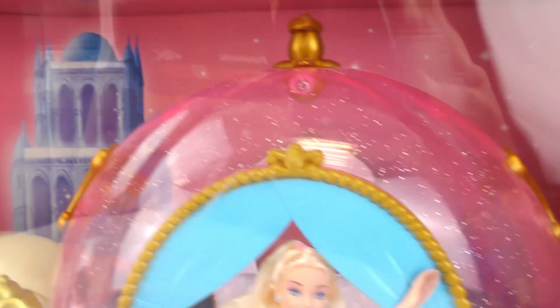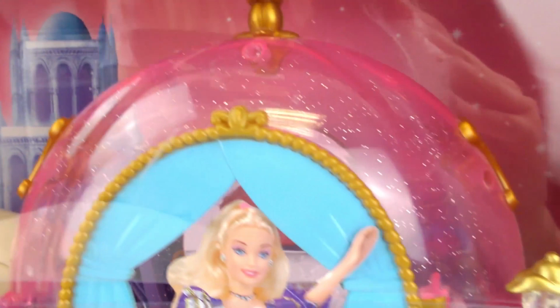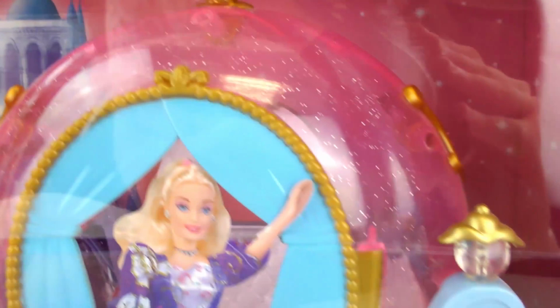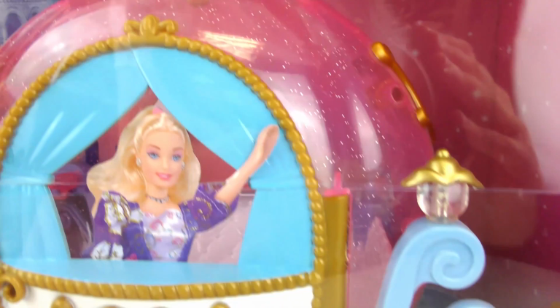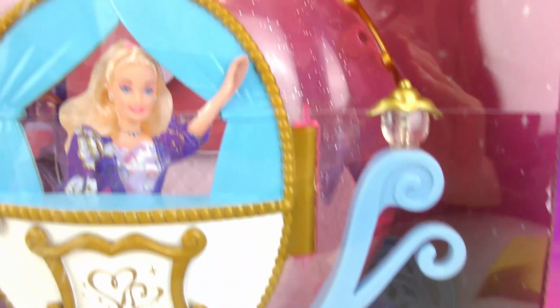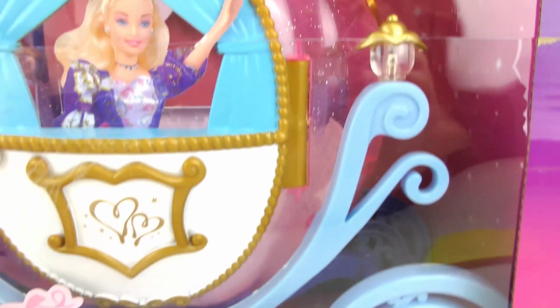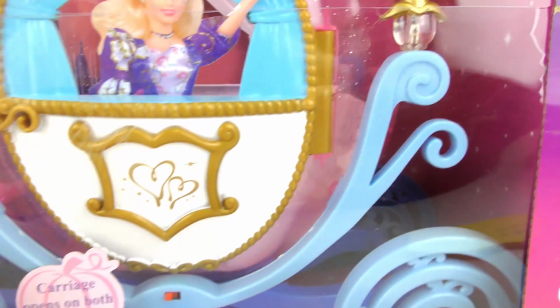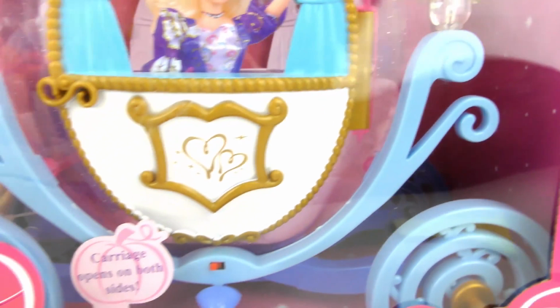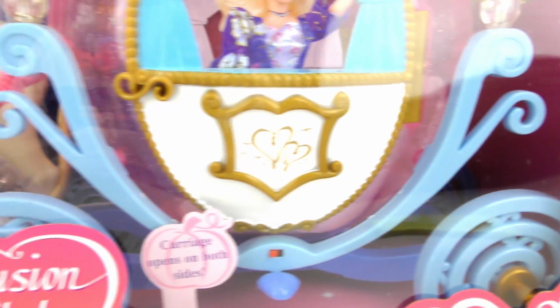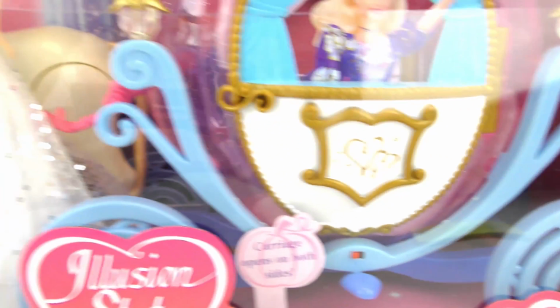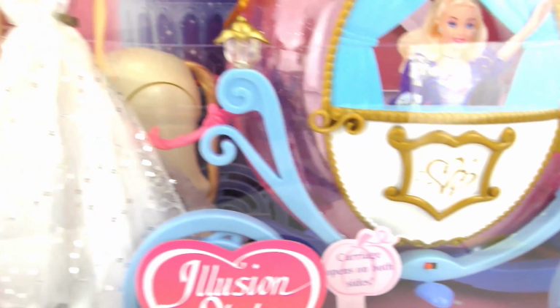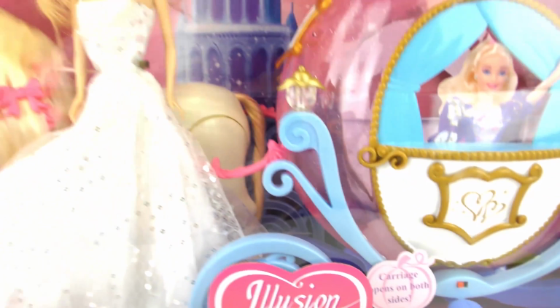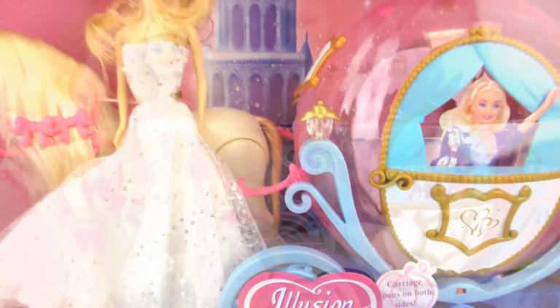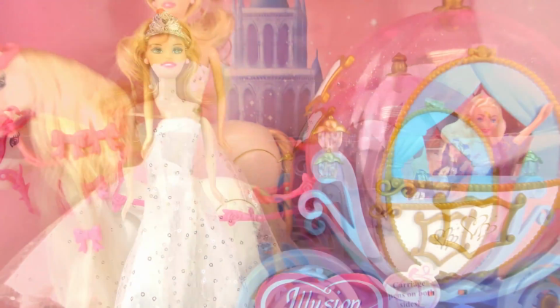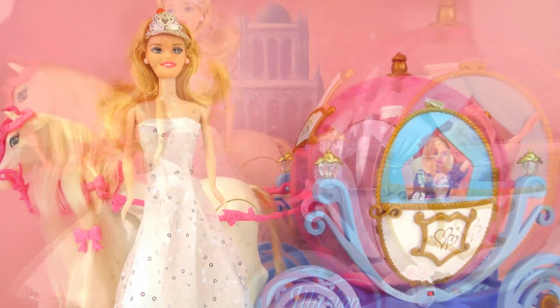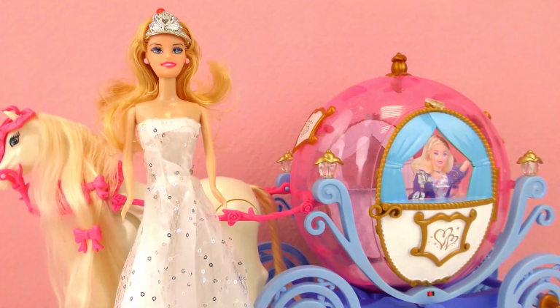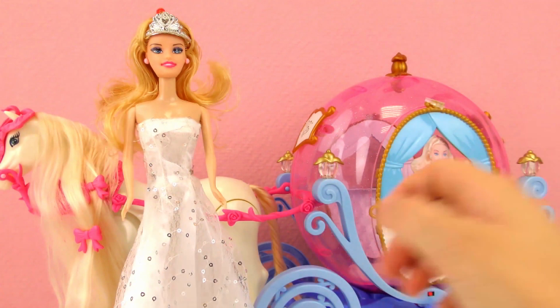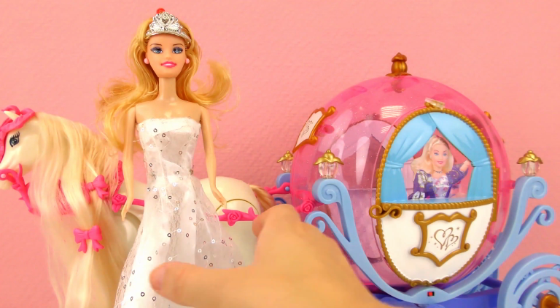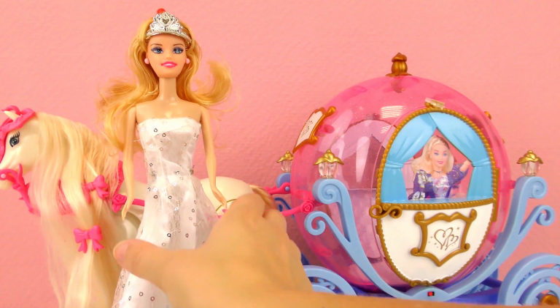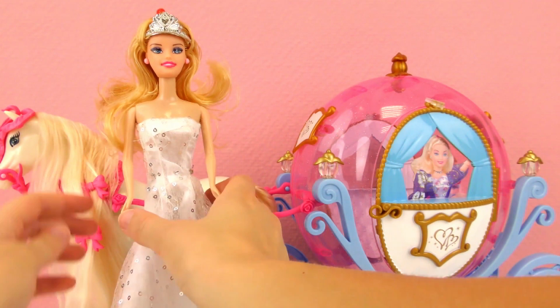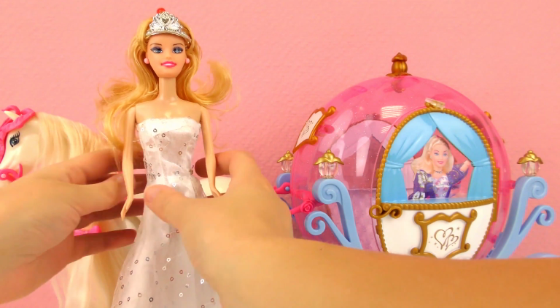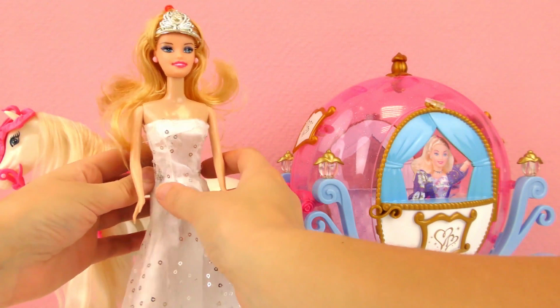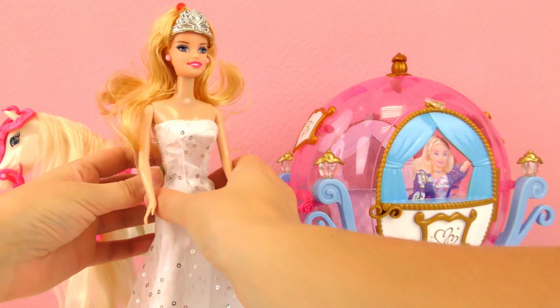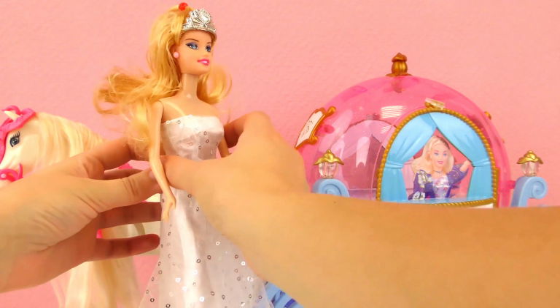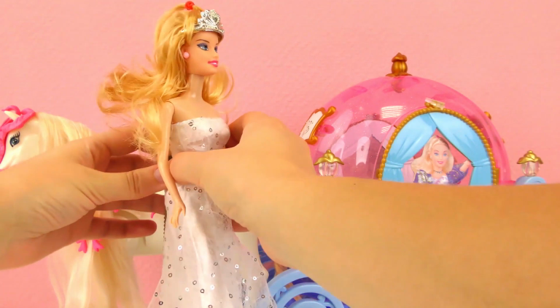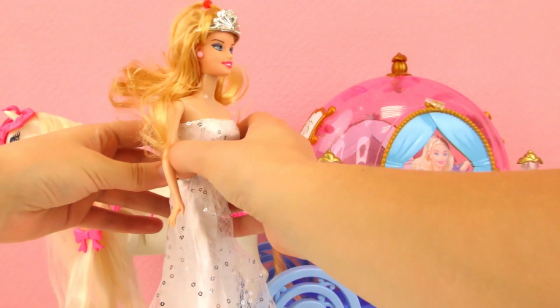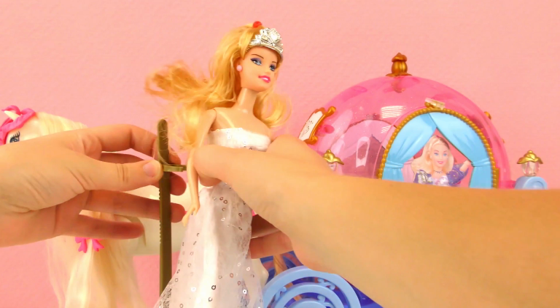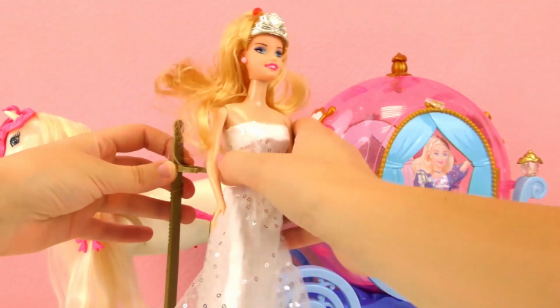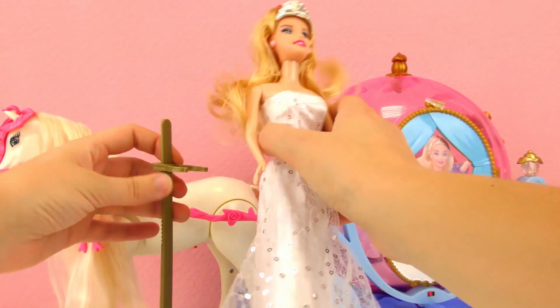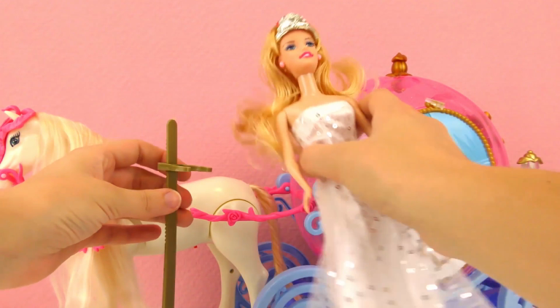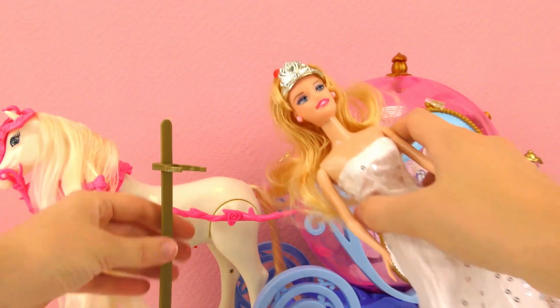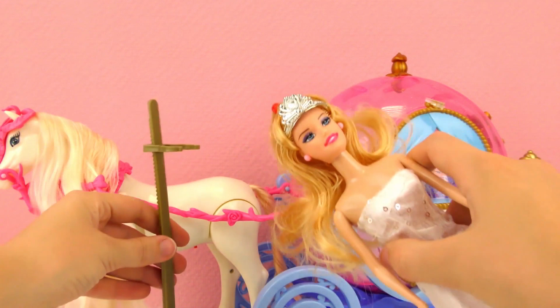We're going to go ahead and take a closer look at the set. Okay, so here we have our Barbie doll.